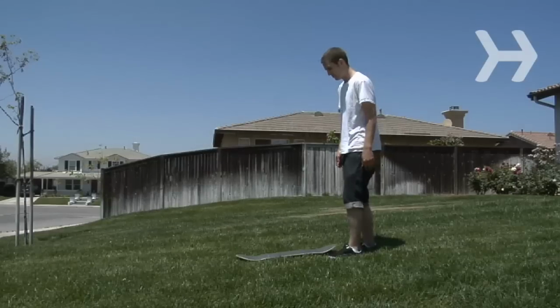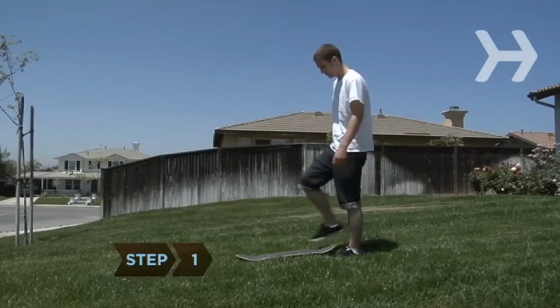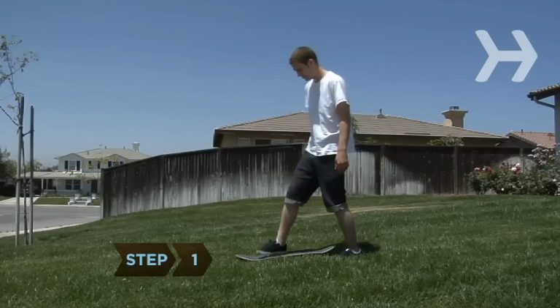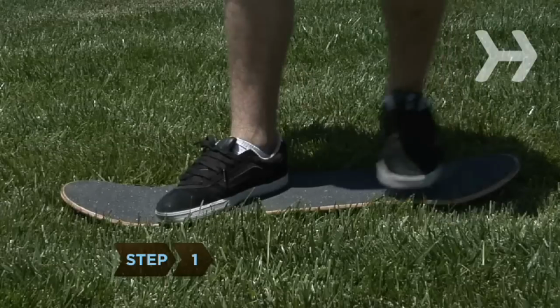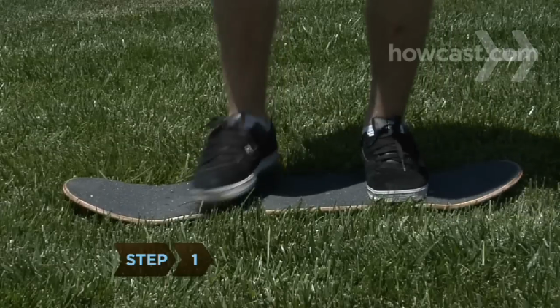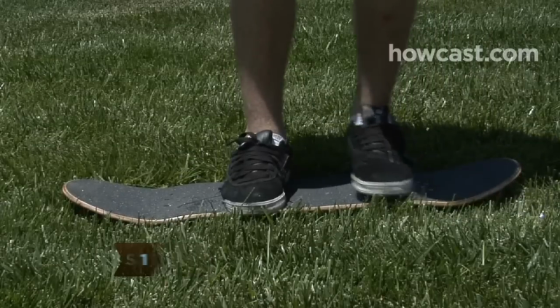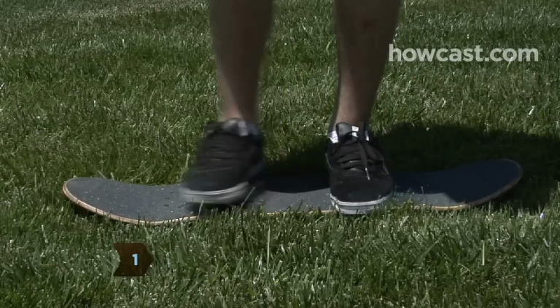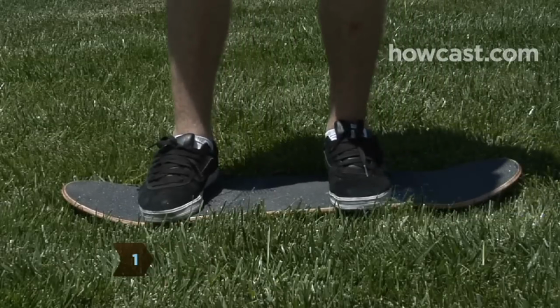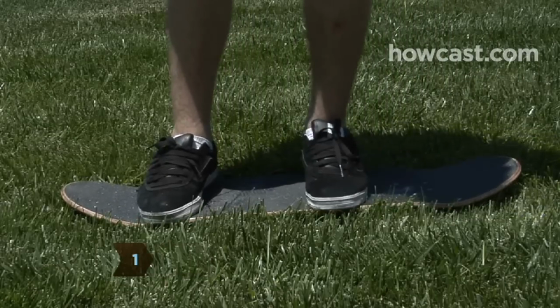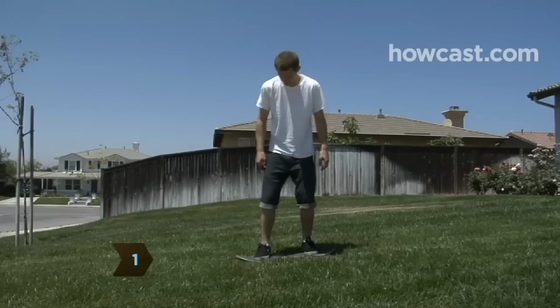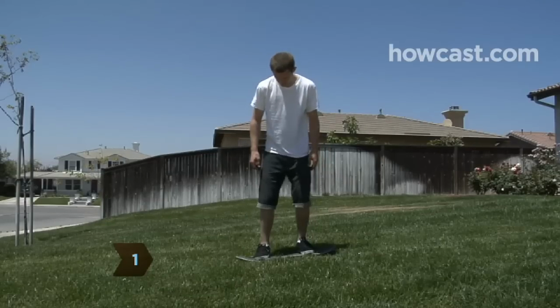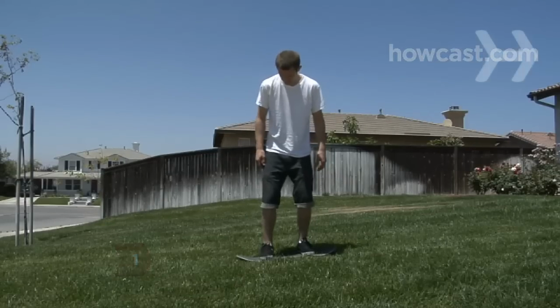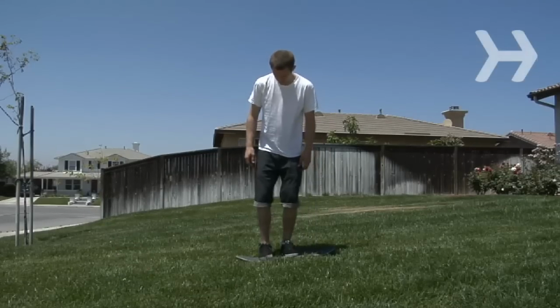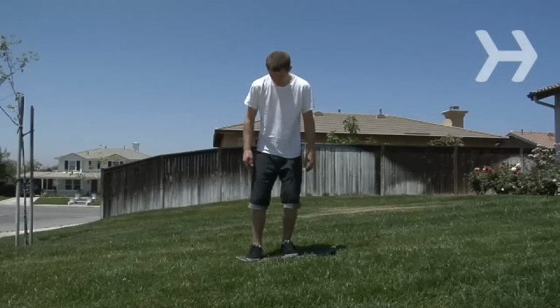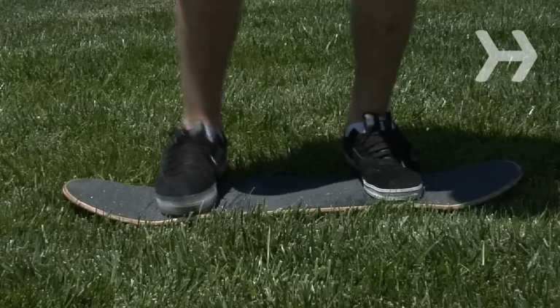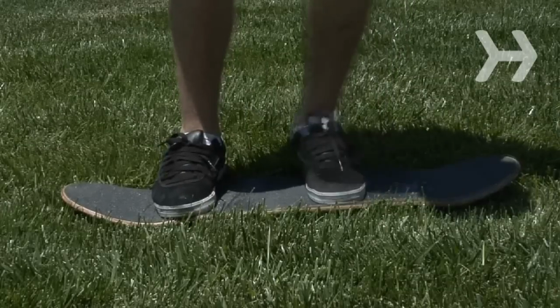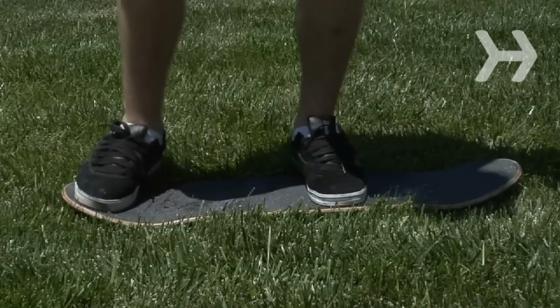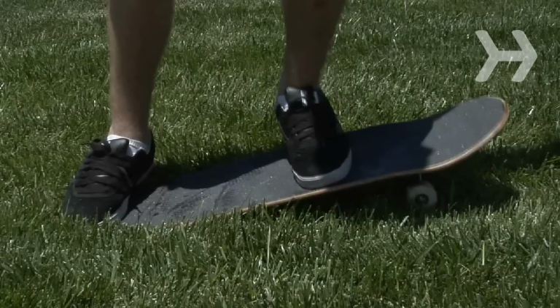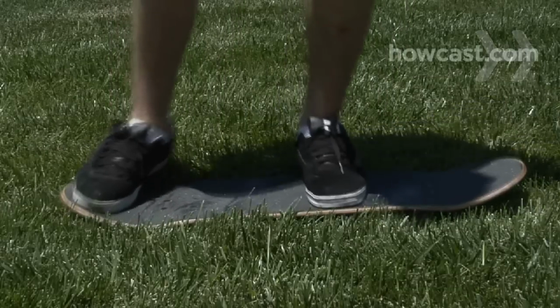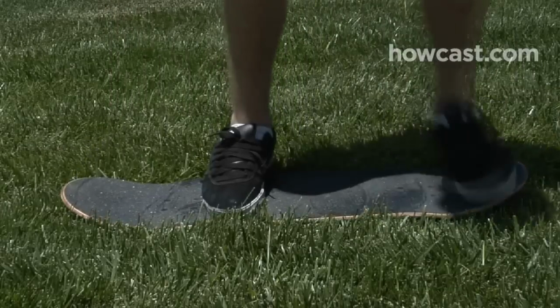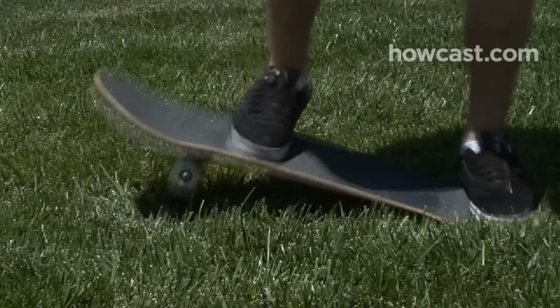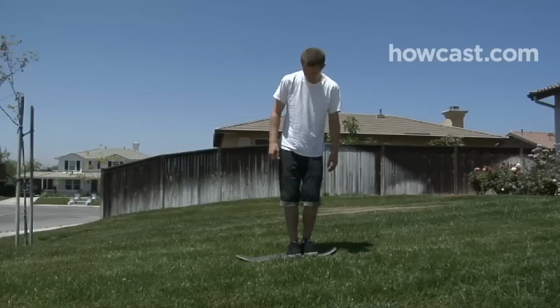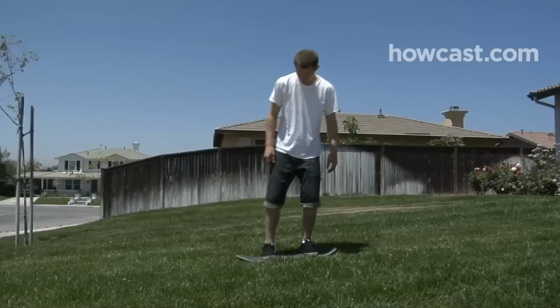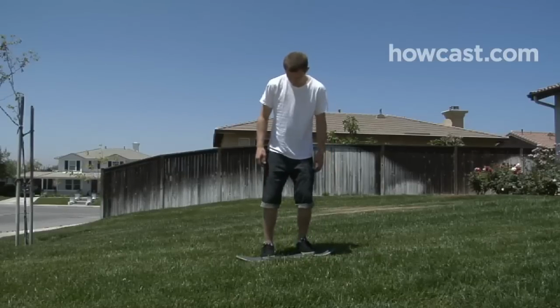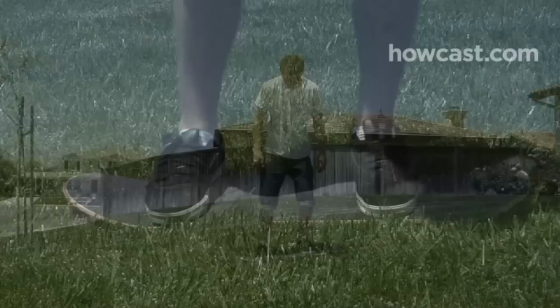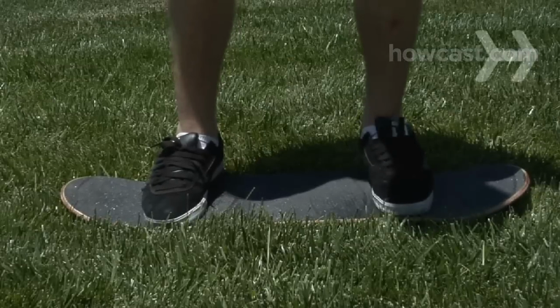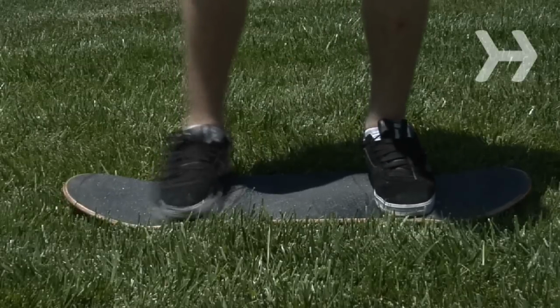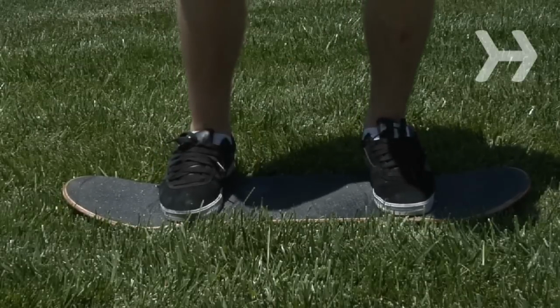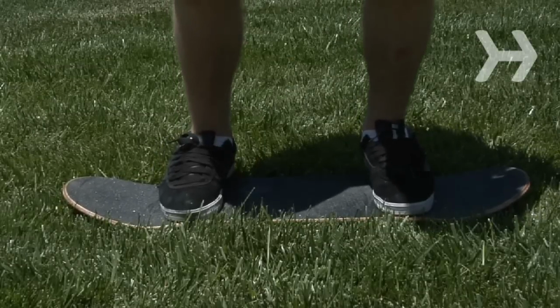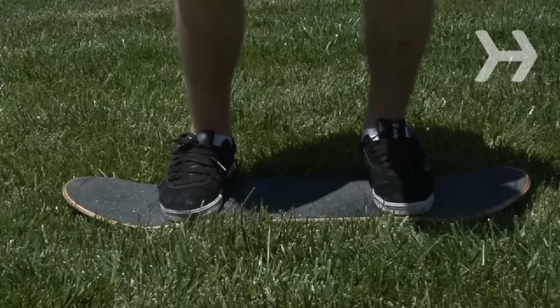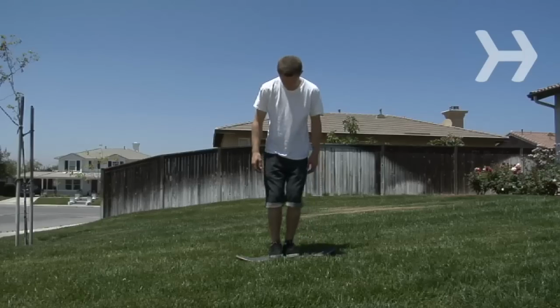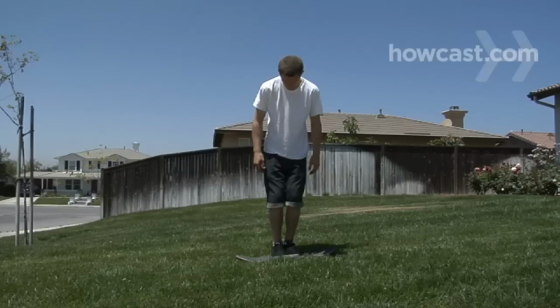Step 1. Get comfortable standing on your skateboard. Try standing on it in the grass. Move your feet in different positions on the board. Balance on the front wheels and the back wheels. Do you prefer standing directly on the trucks, the skateboard's axle, or in between?